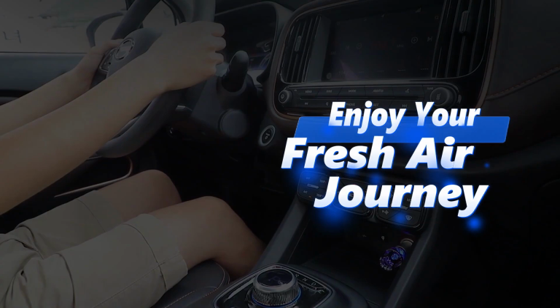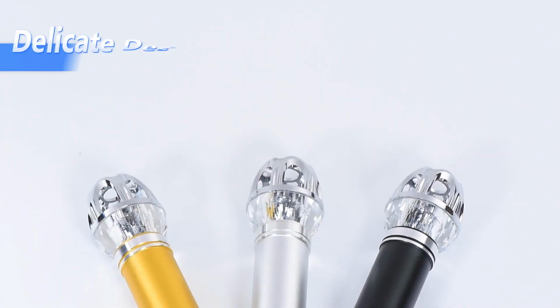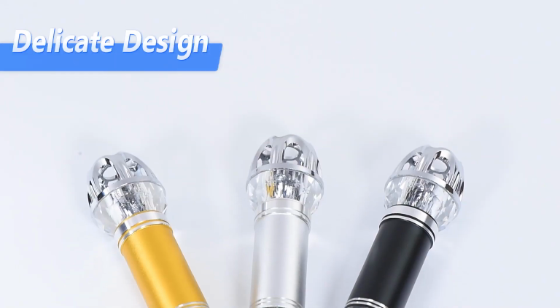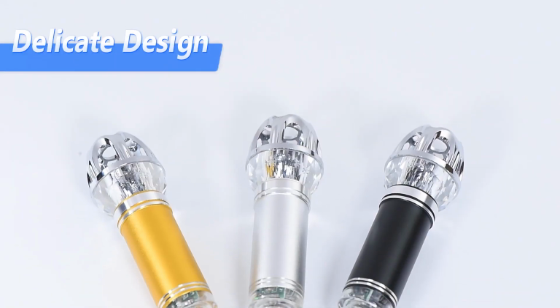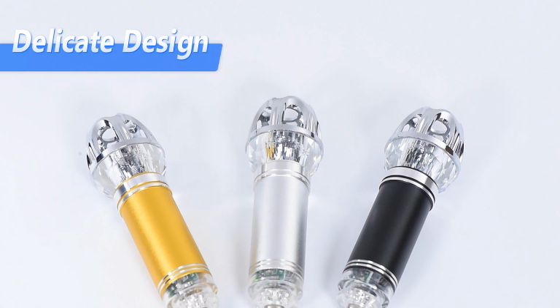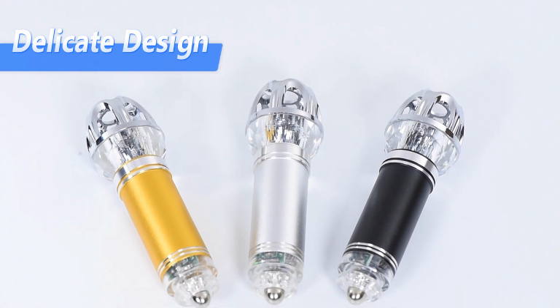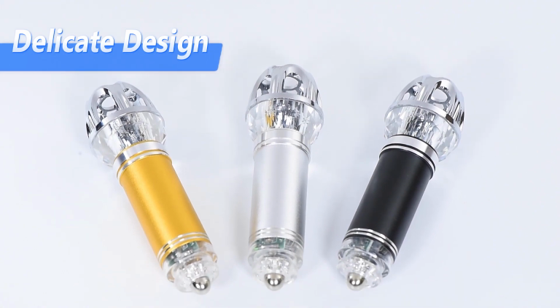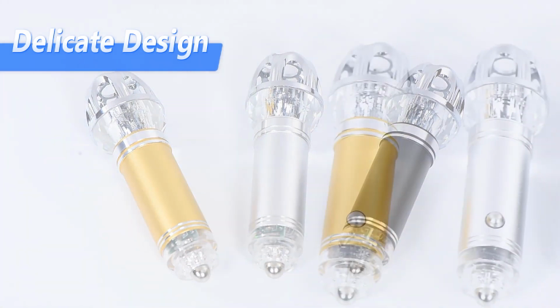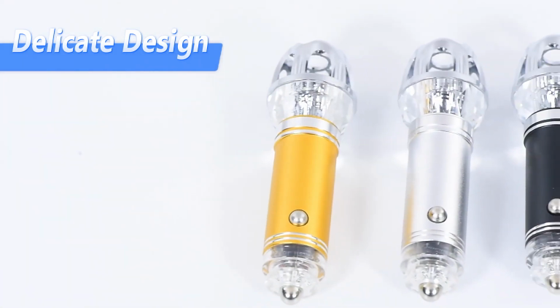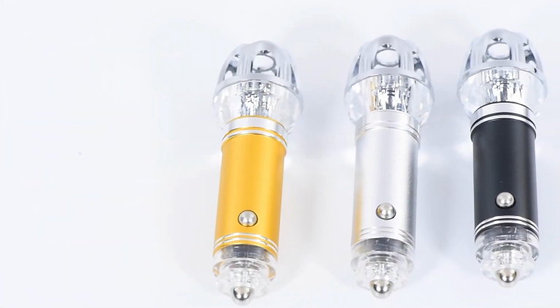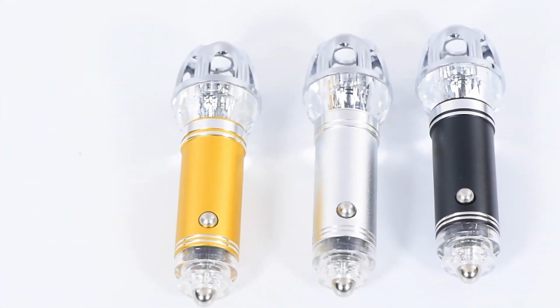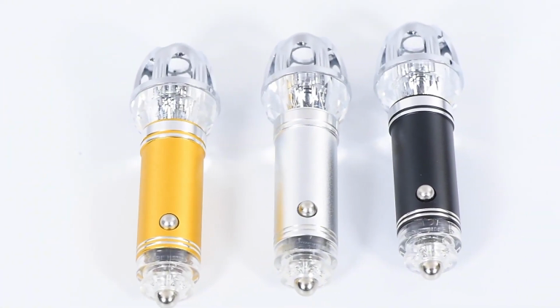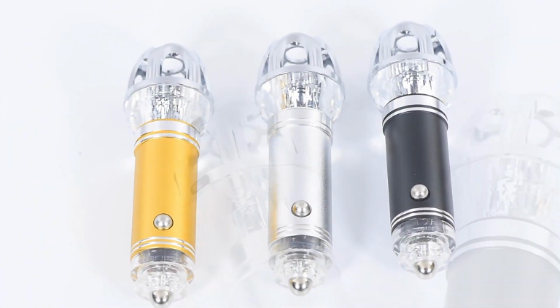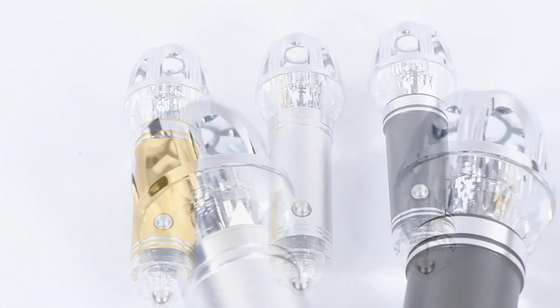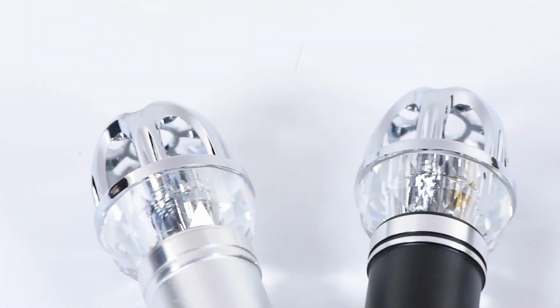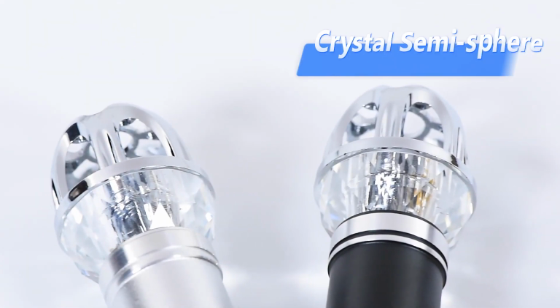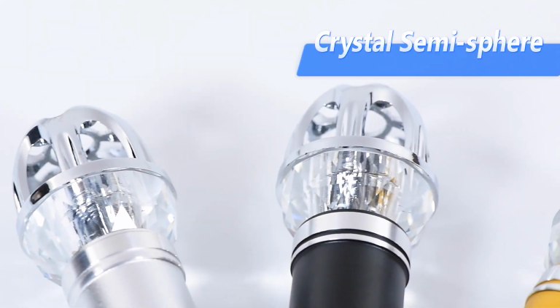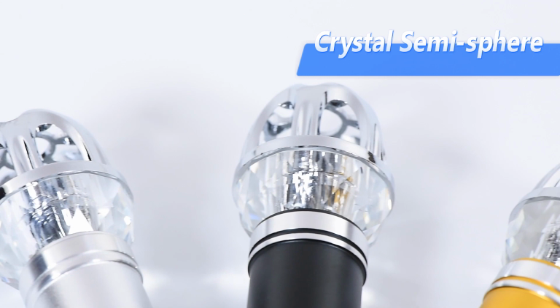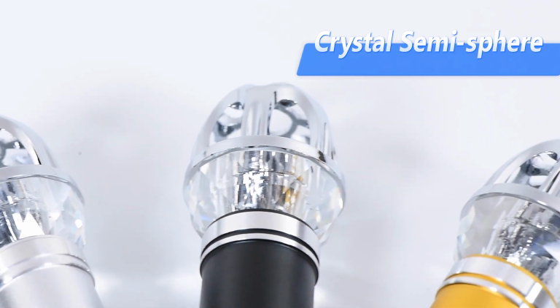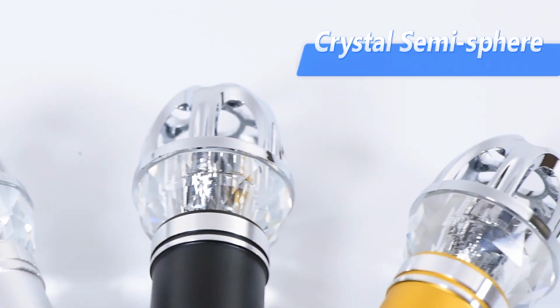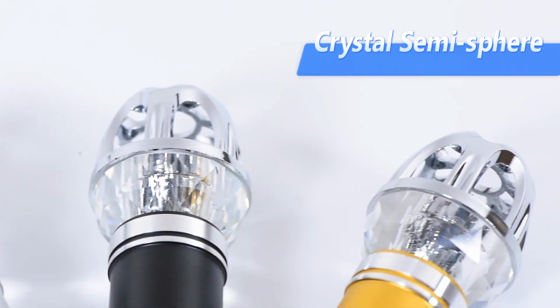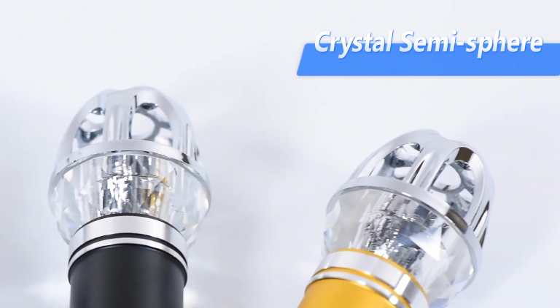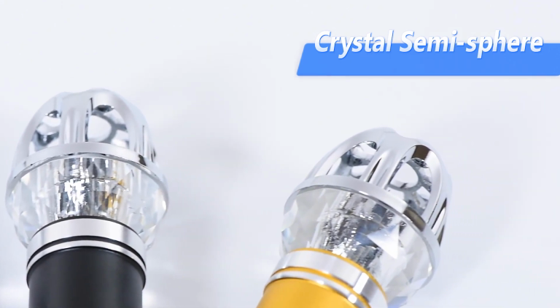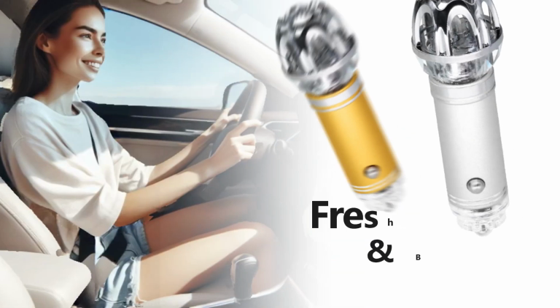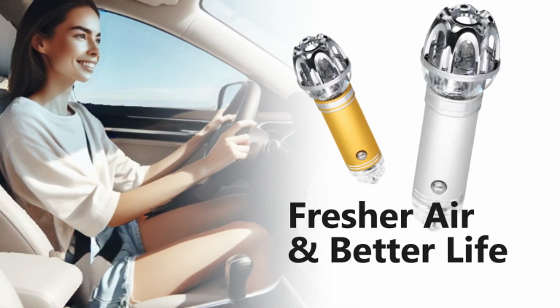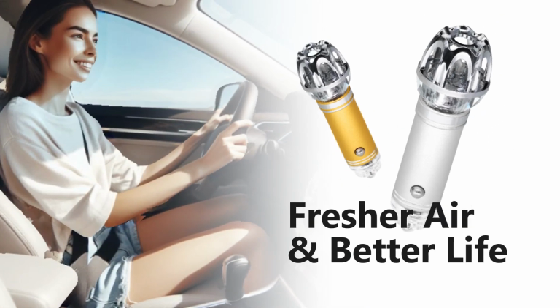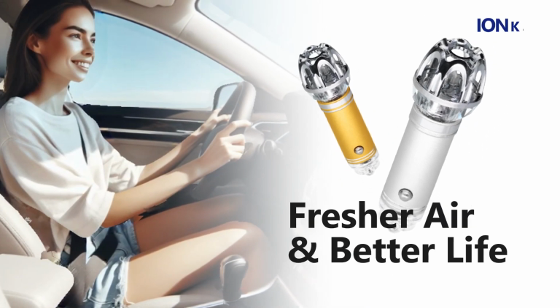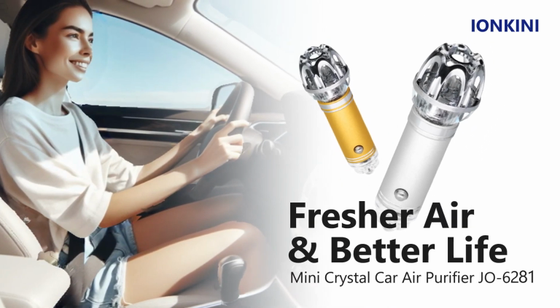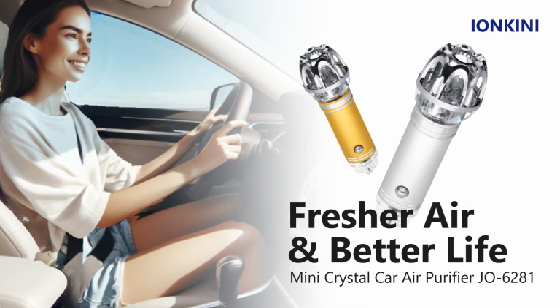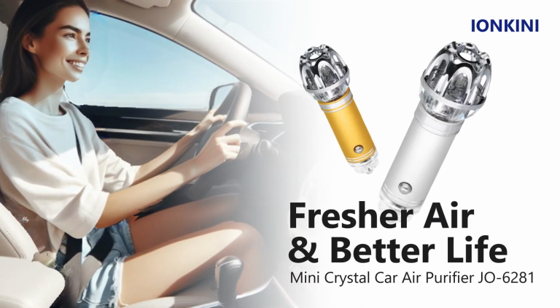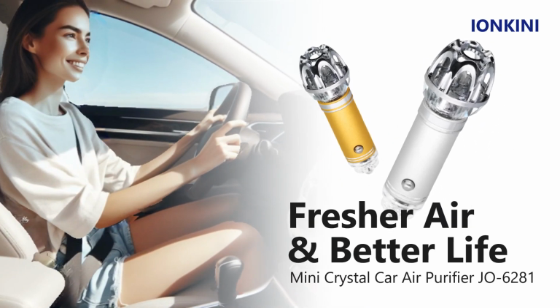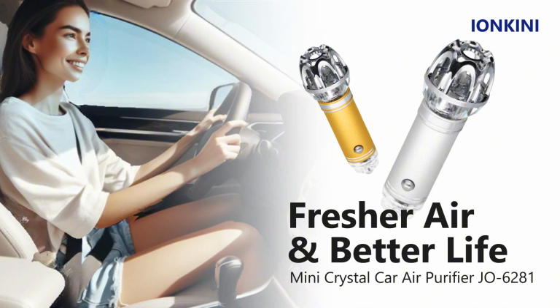Not just effective, but elegant too. Adorn your car with its elegant crystal semi-sphere decoration. Breathe in the difference on every drive. Fresher air, better life.